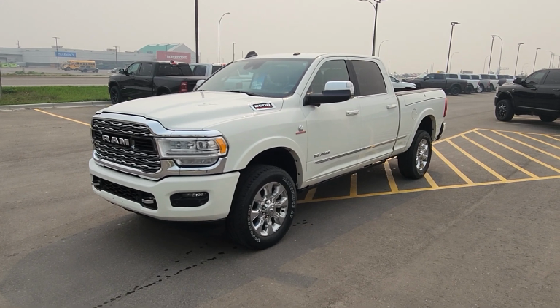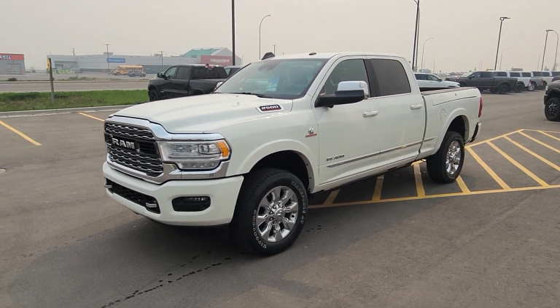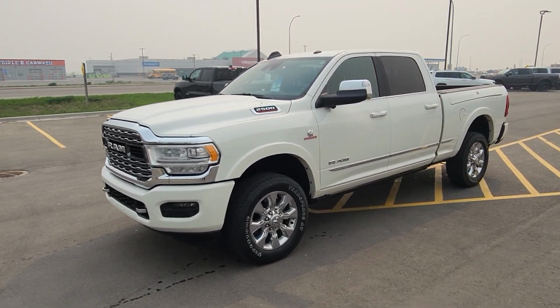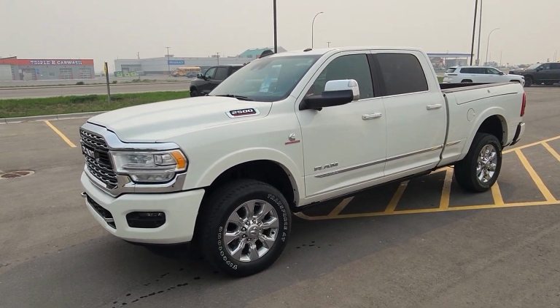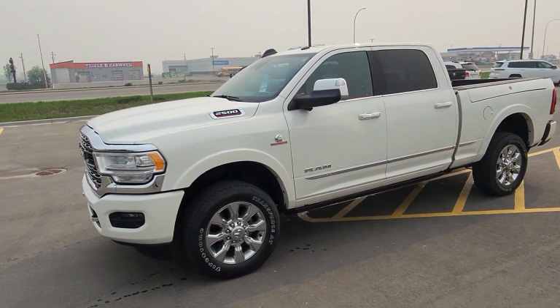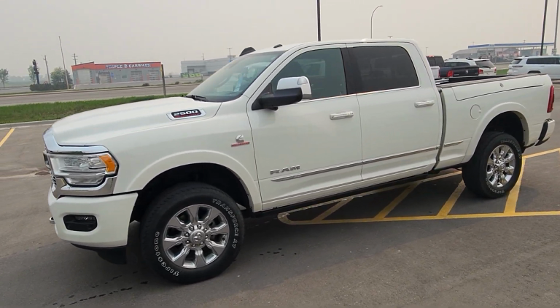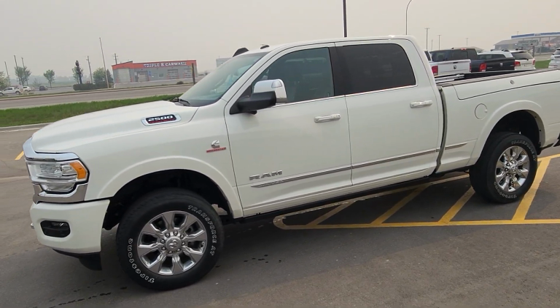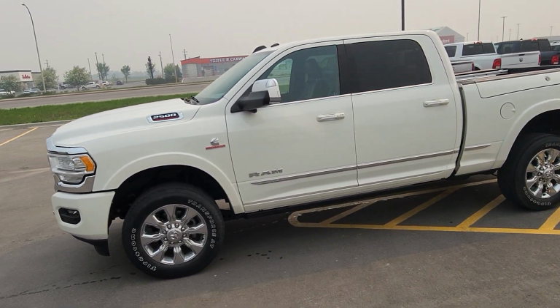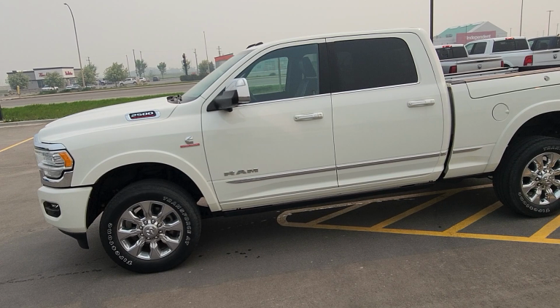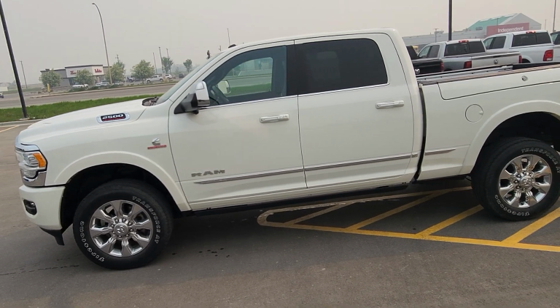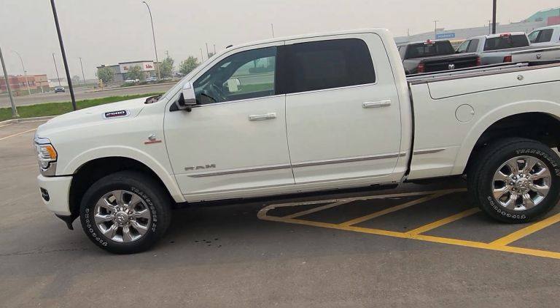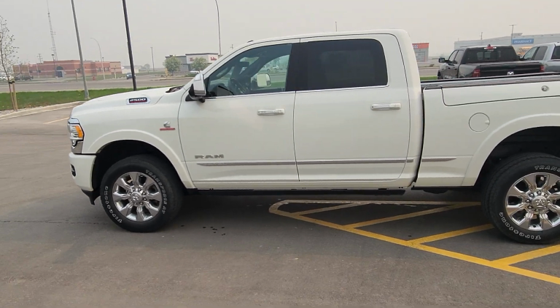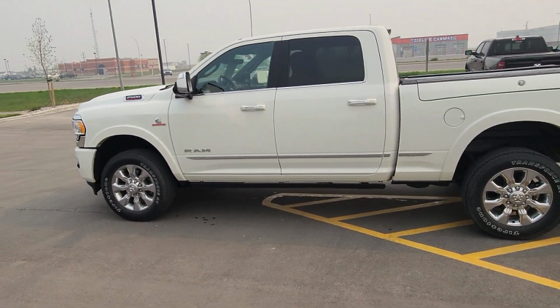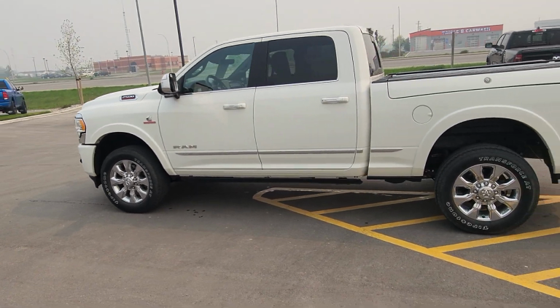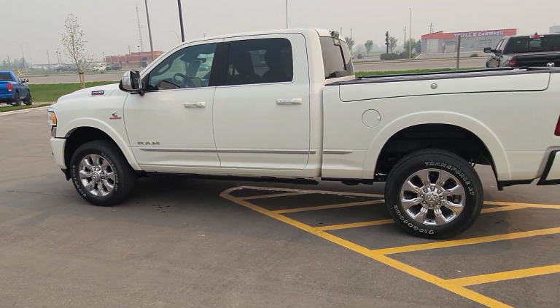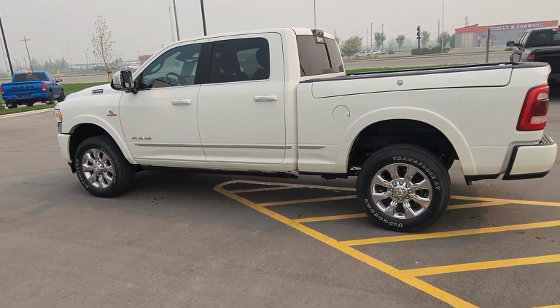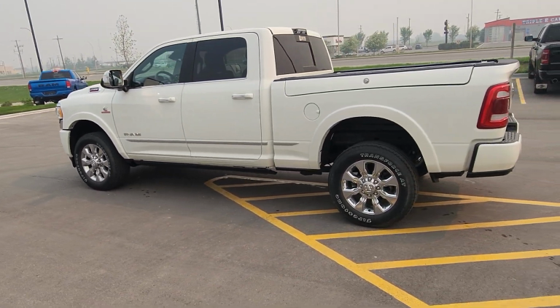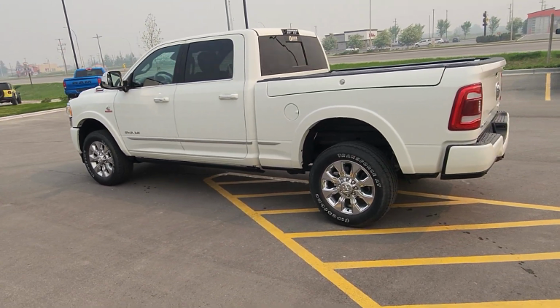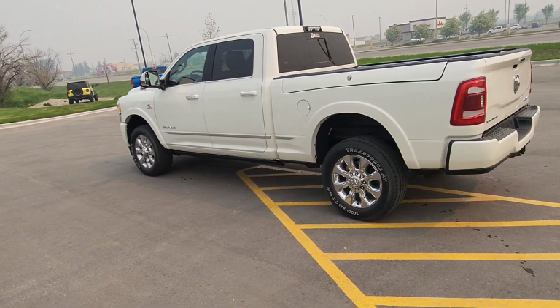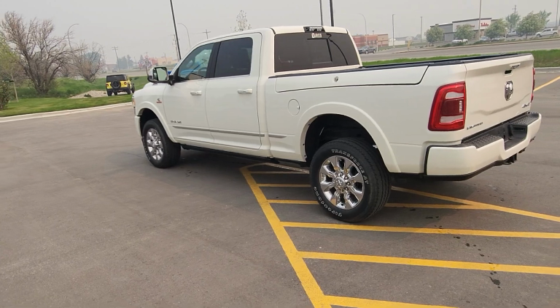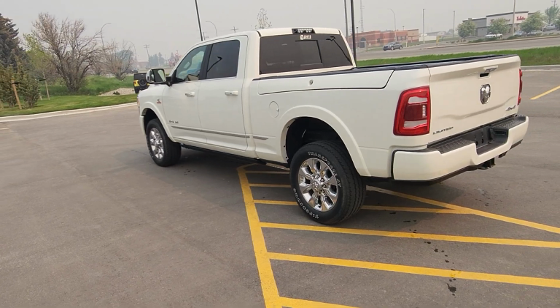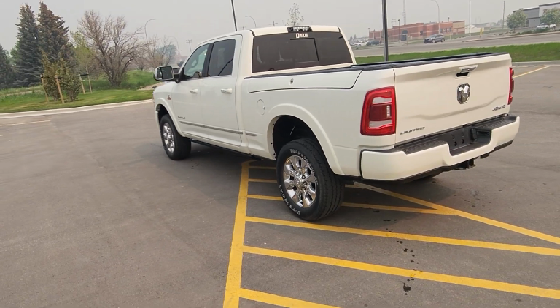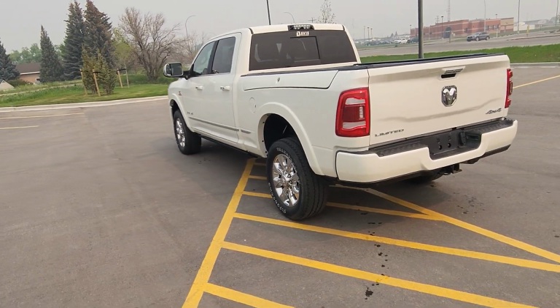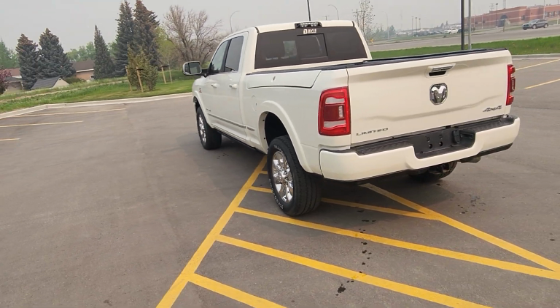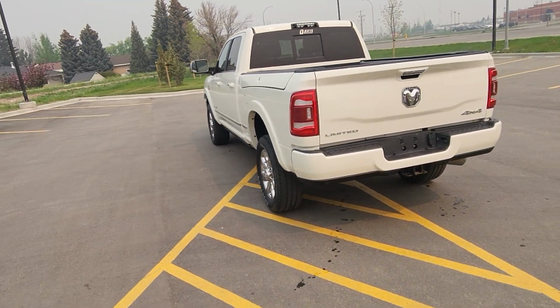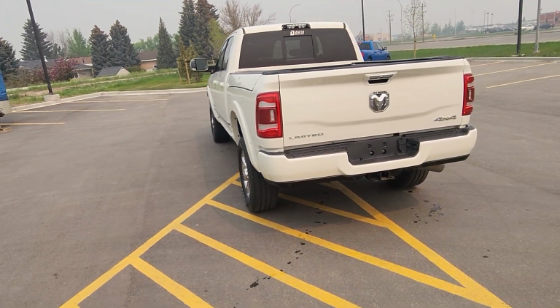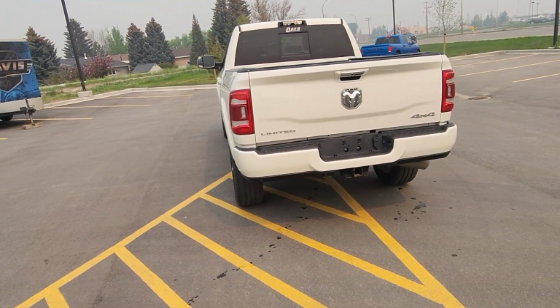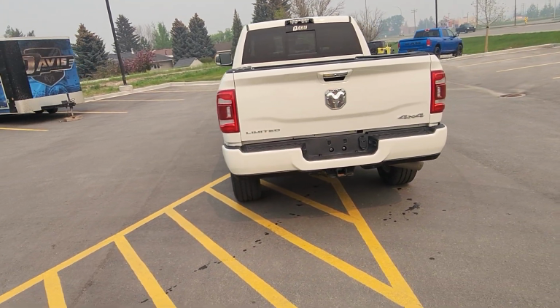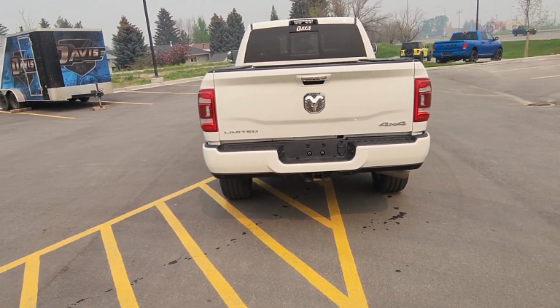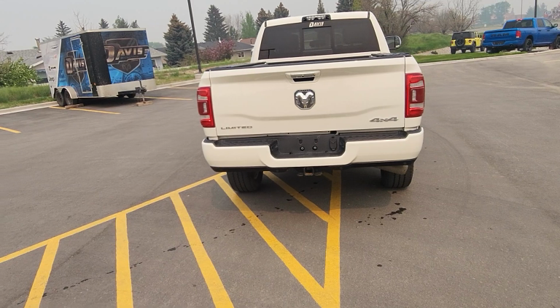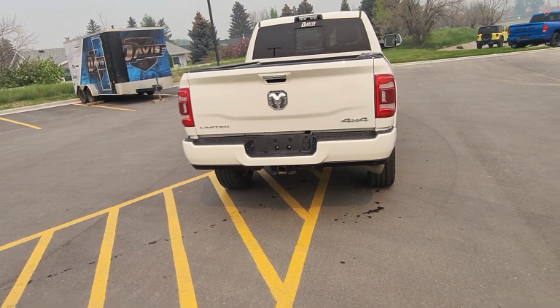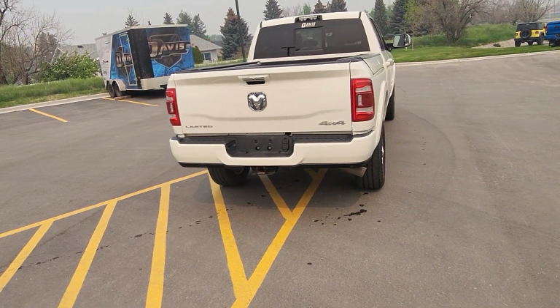Stock number 17497 is a 2020 Ram 2500 Limited Cummins turbo diesel, shown here in pearl white. Black leather interior with seating for five, heated seats throughout the entire cab, cooled seats up front with heated steering wheel for cold start.